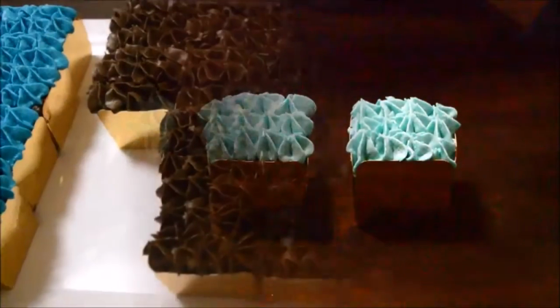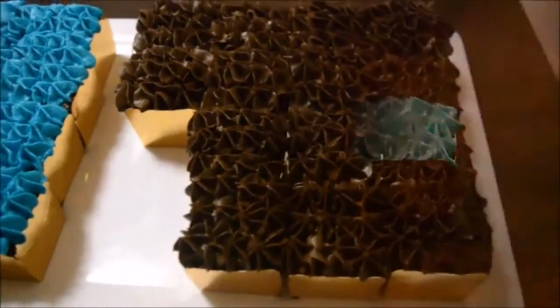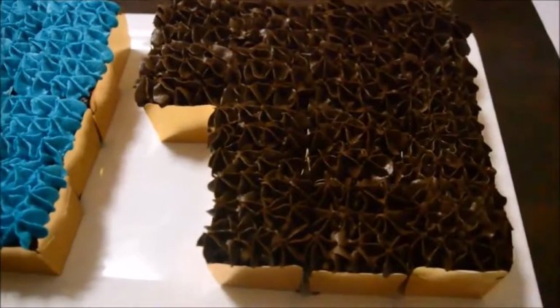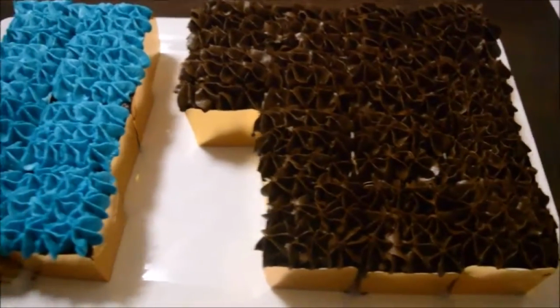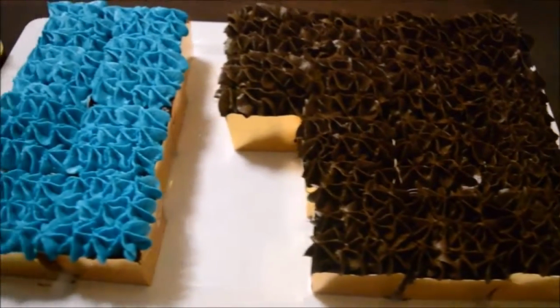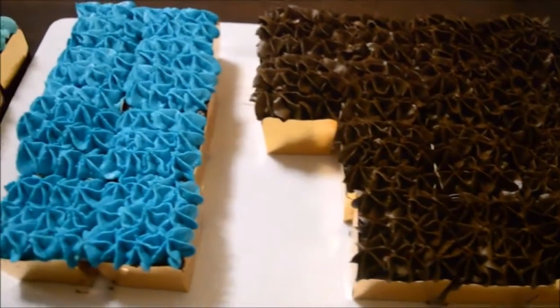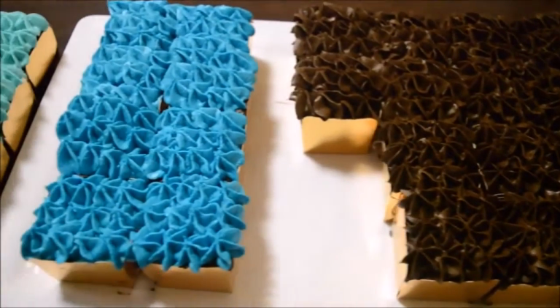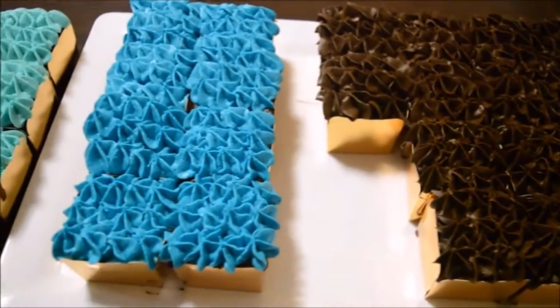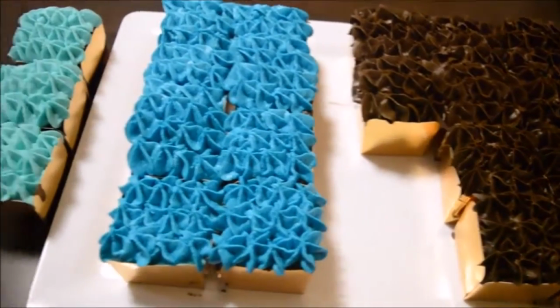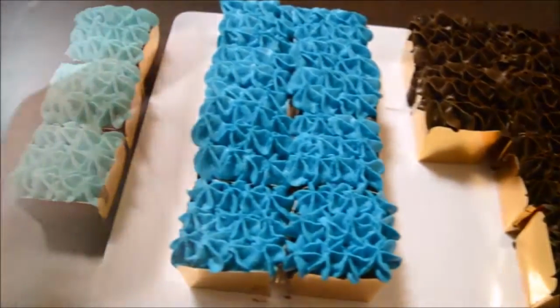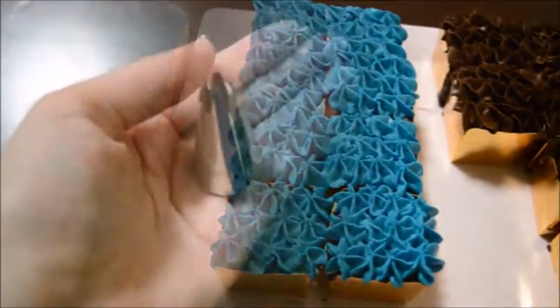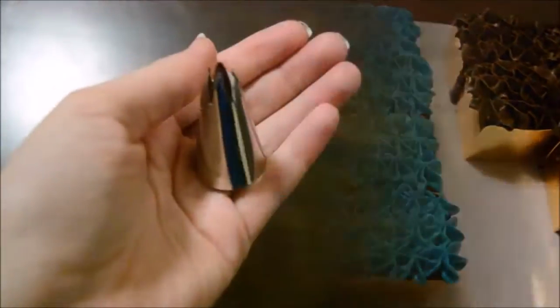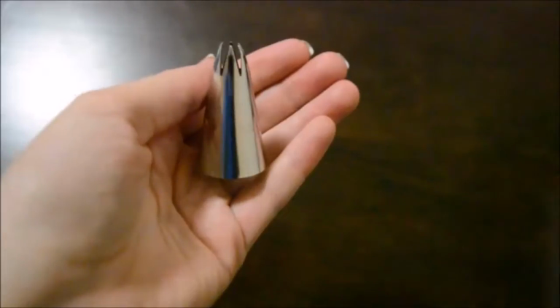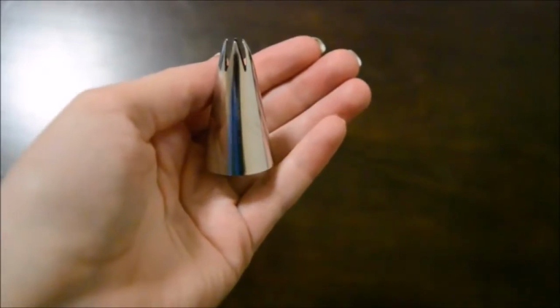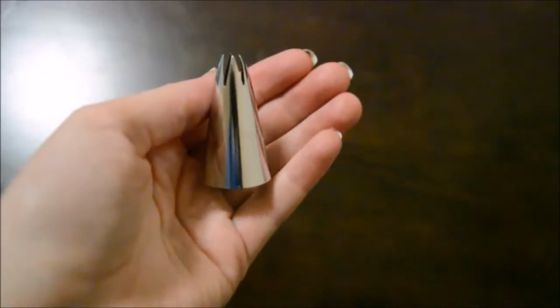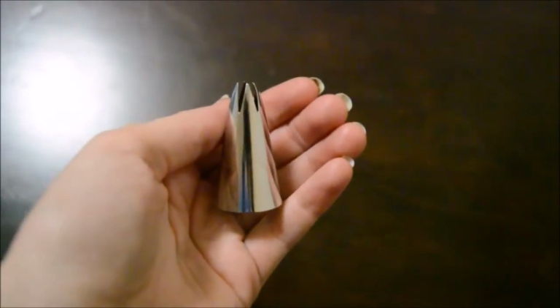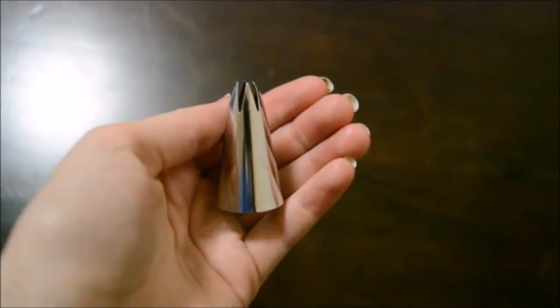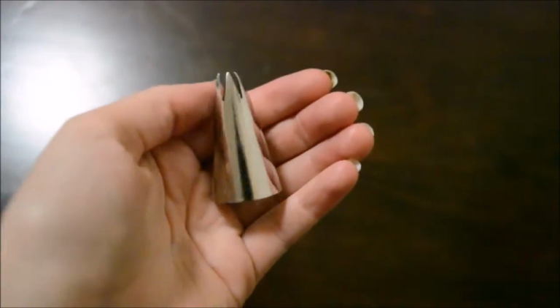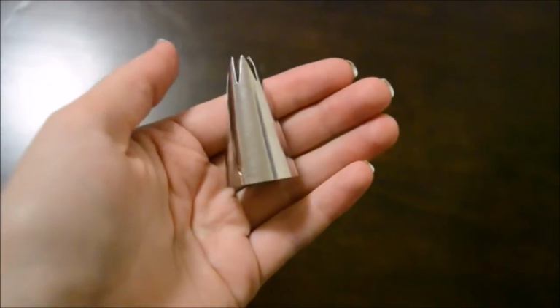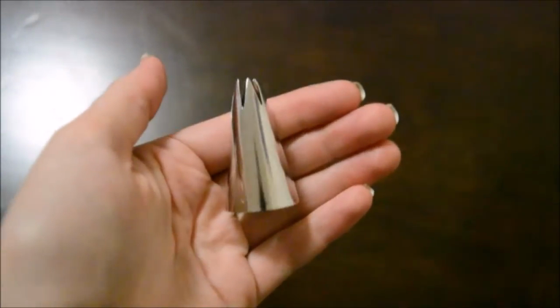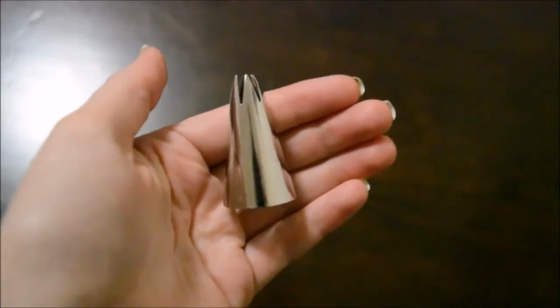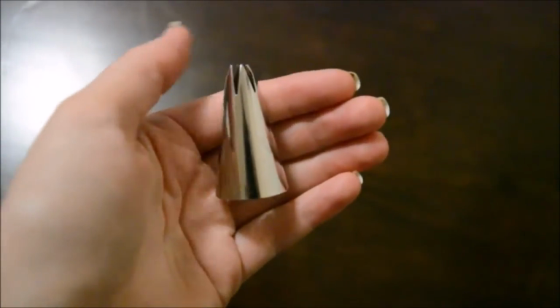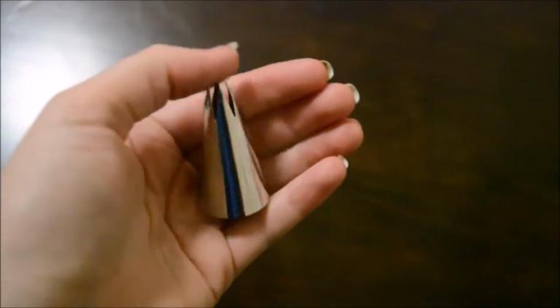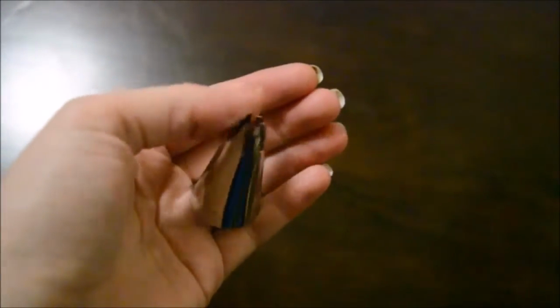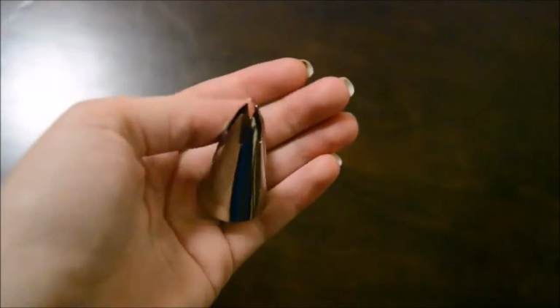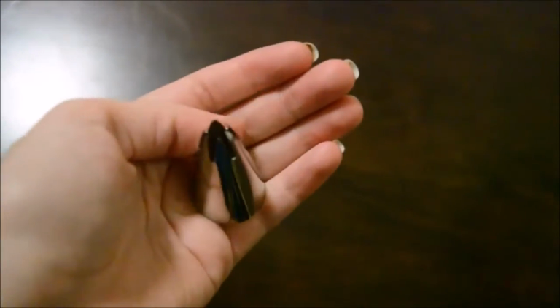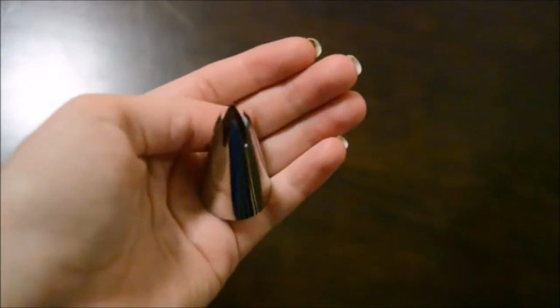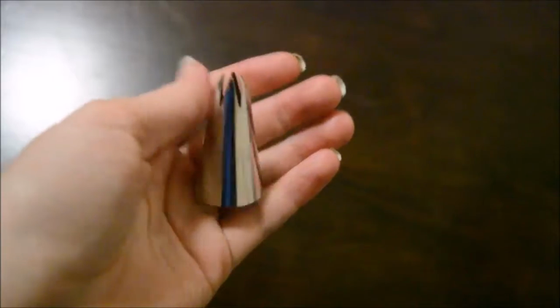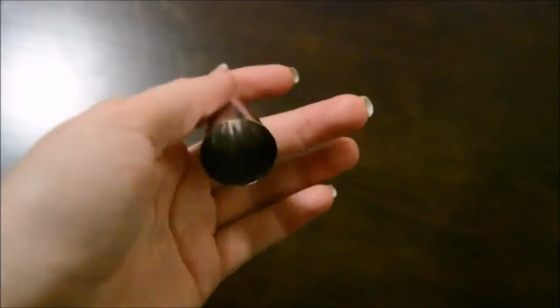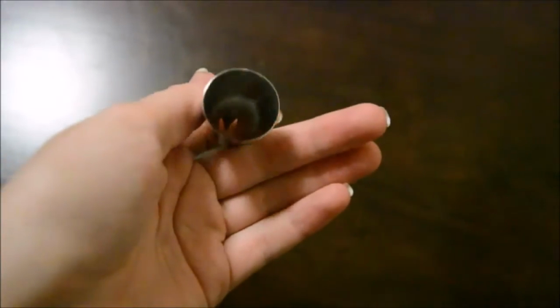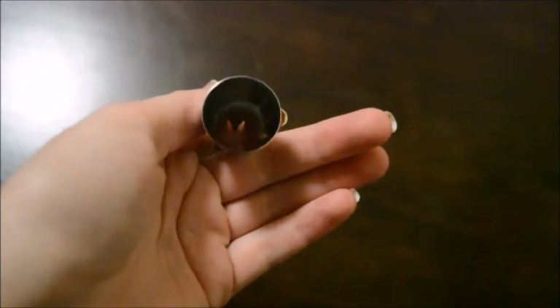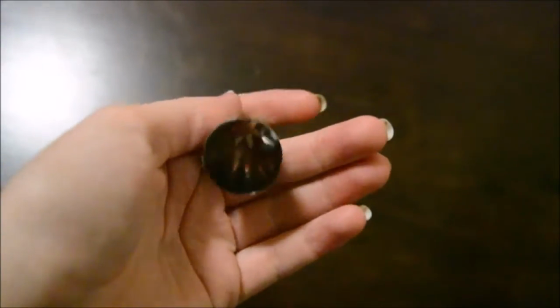And this is what they should look like when they're done. I used this piping tip — I'm not too sure what it's called, maybe an open star? I'm also not sure what size it was.